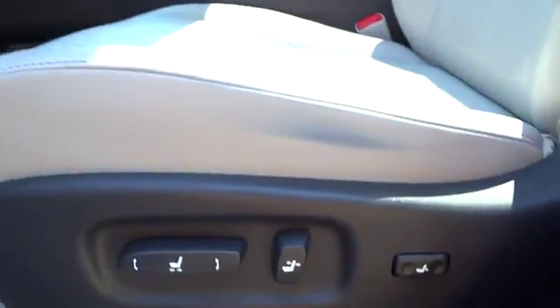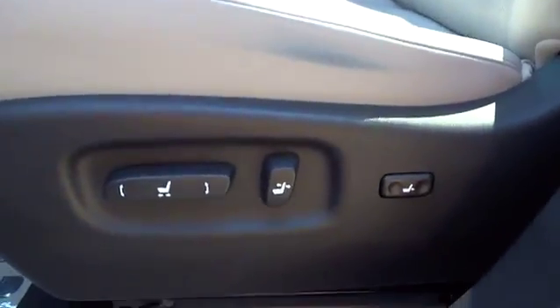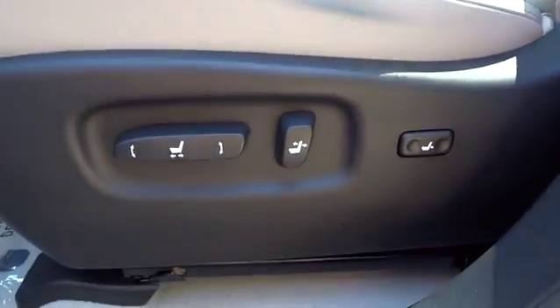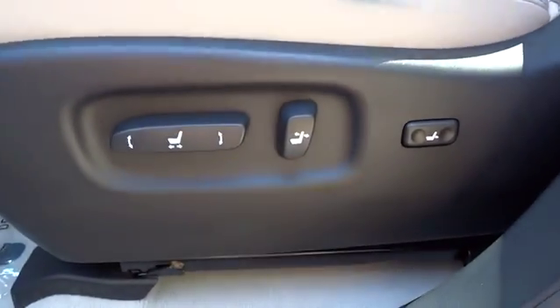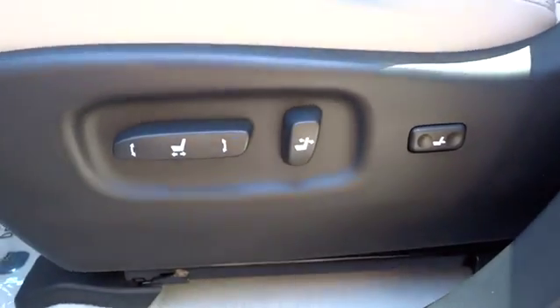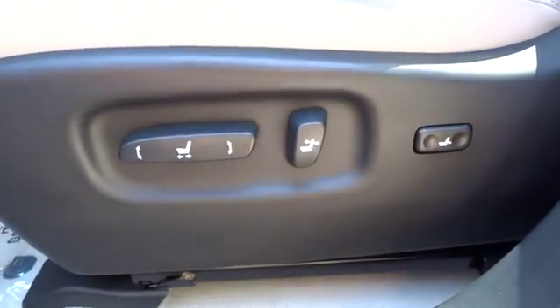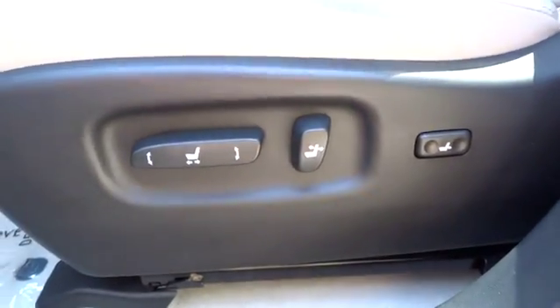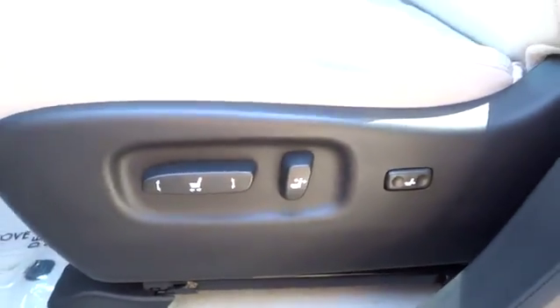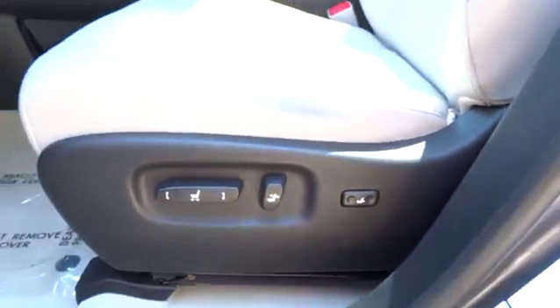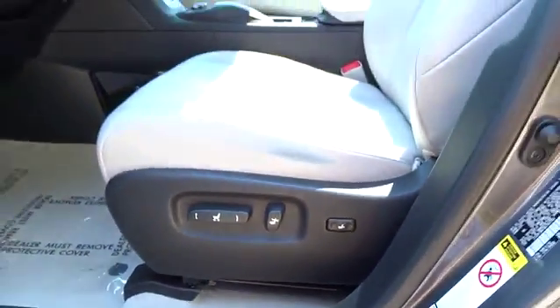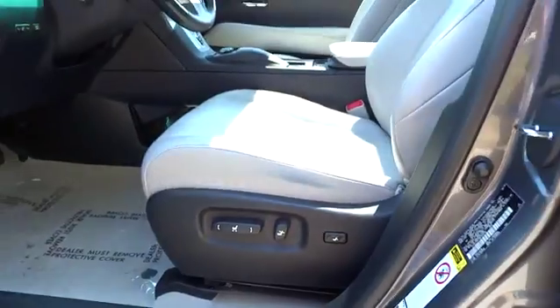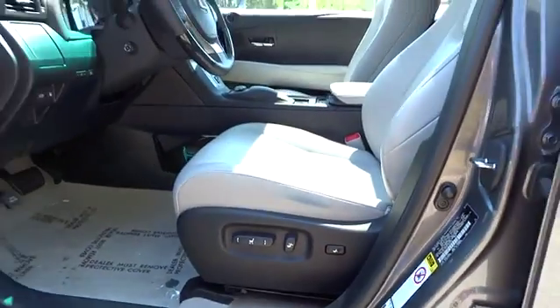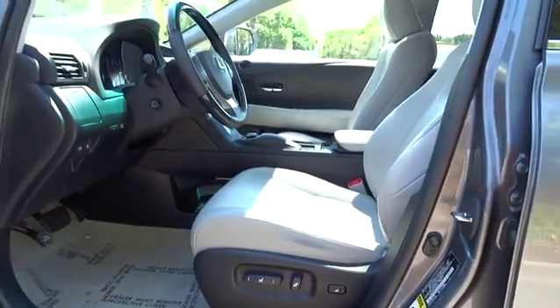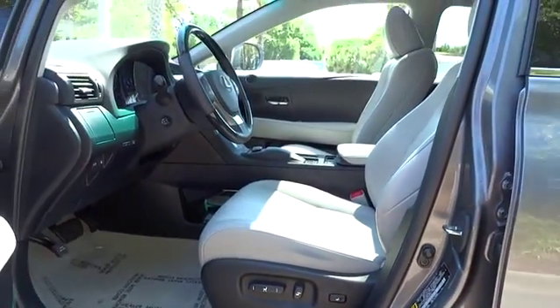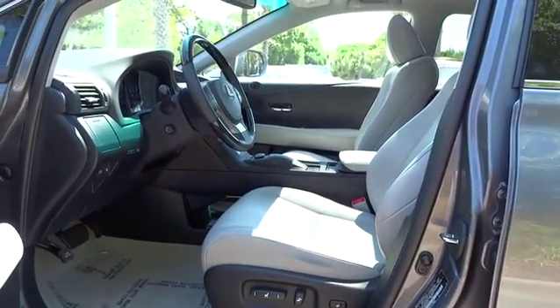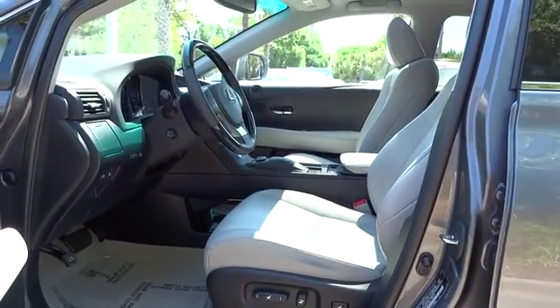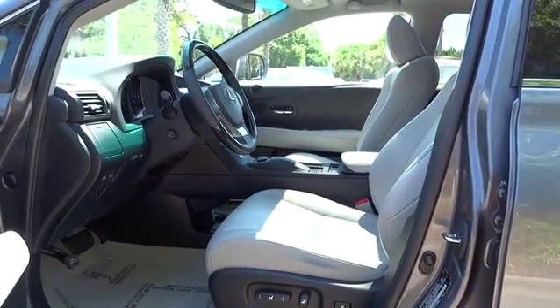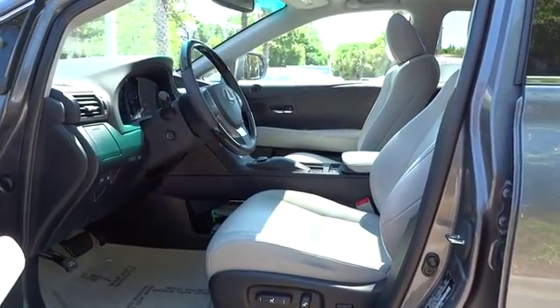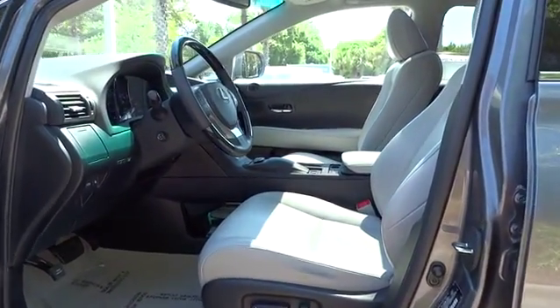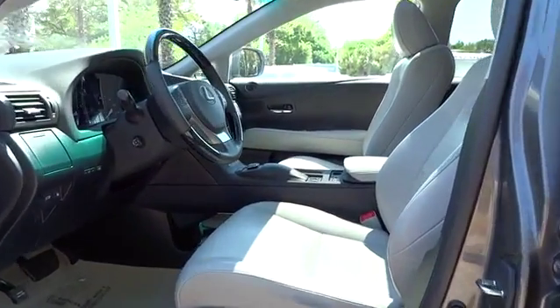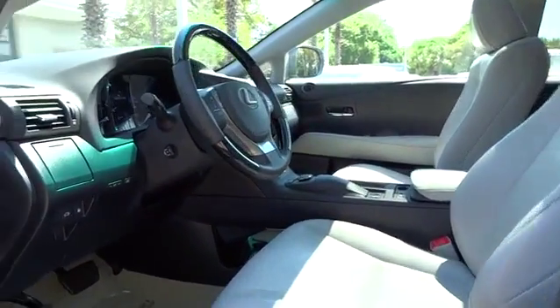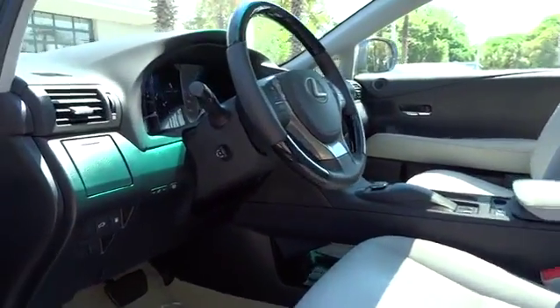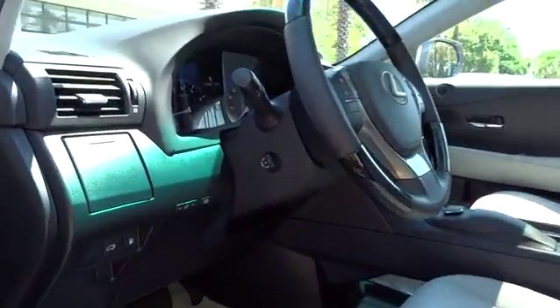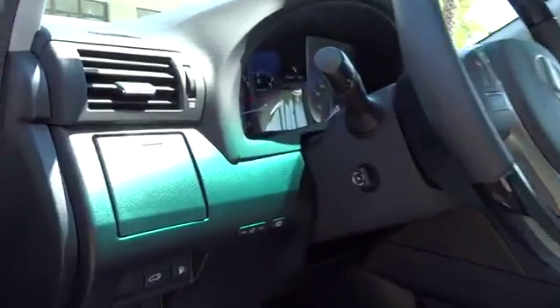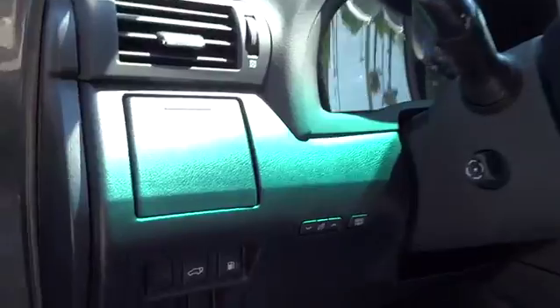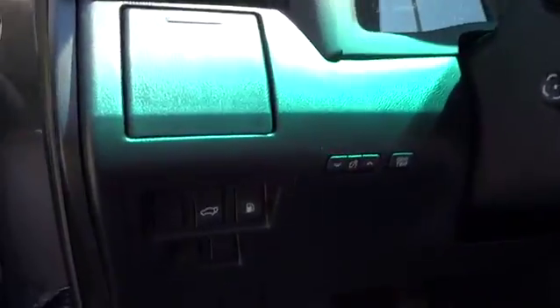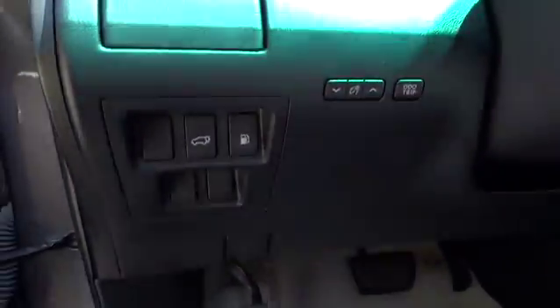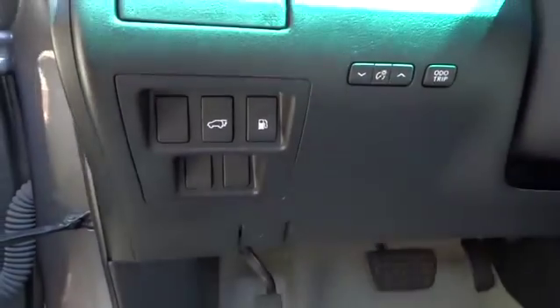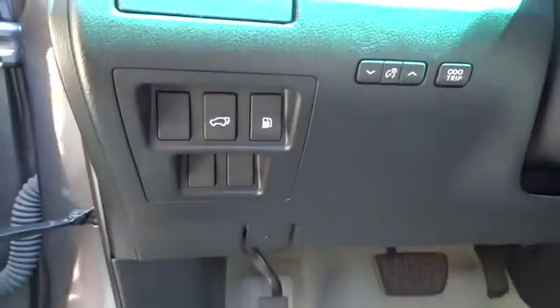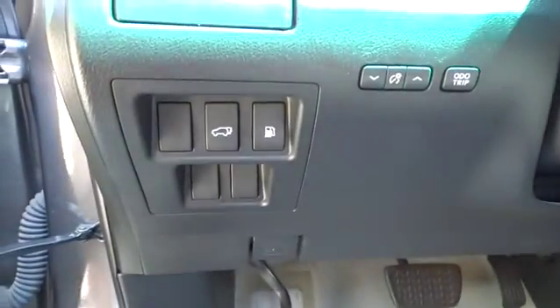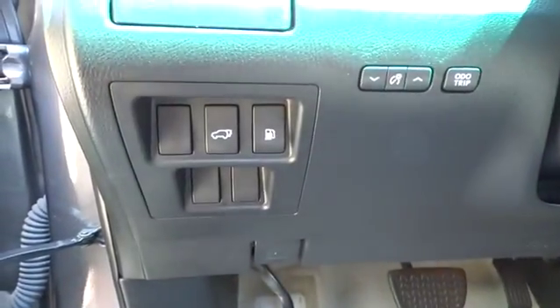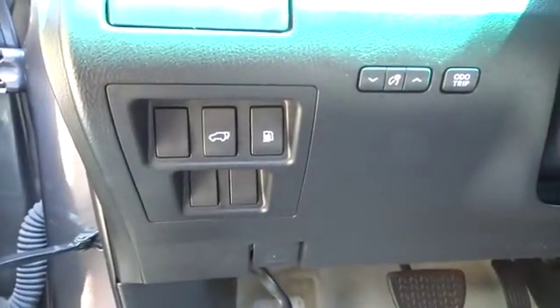Premium sound system, rear defrost, FWD, auto-off headlights, AM-FM stereo radio. This vehicle offers reliability and good looks at a great price.